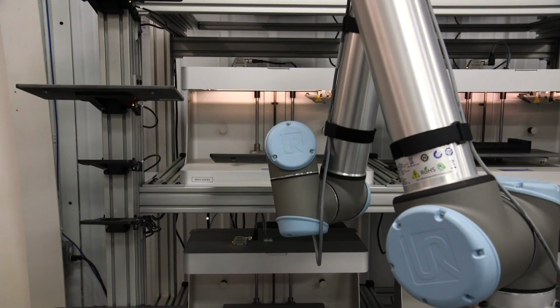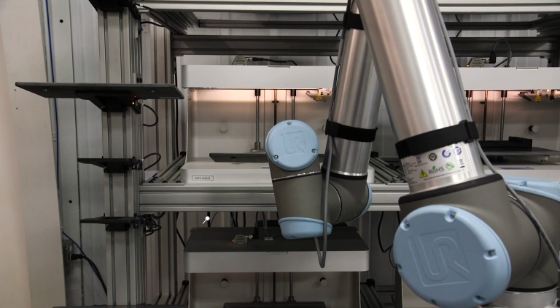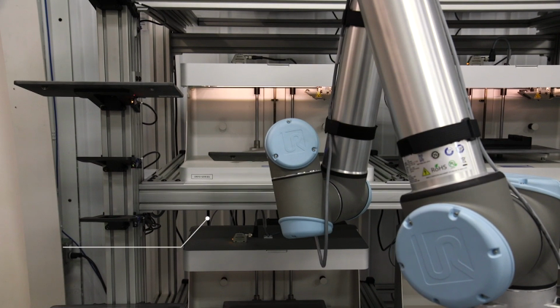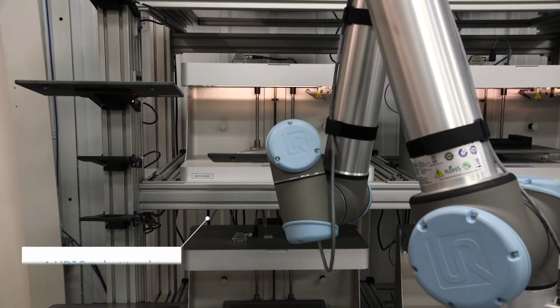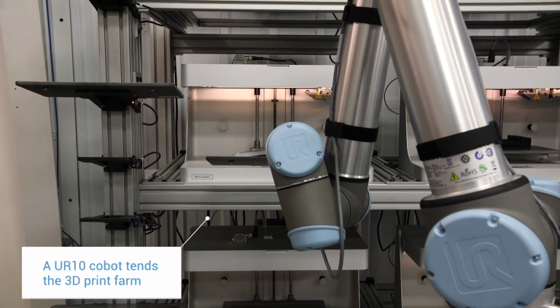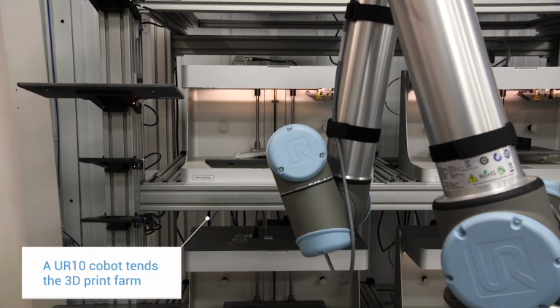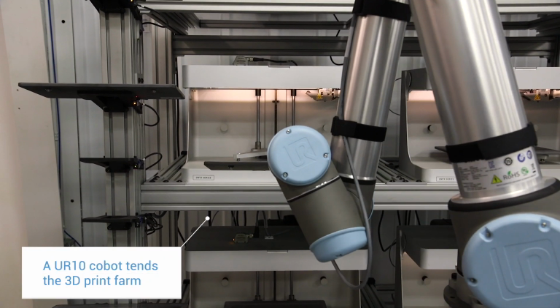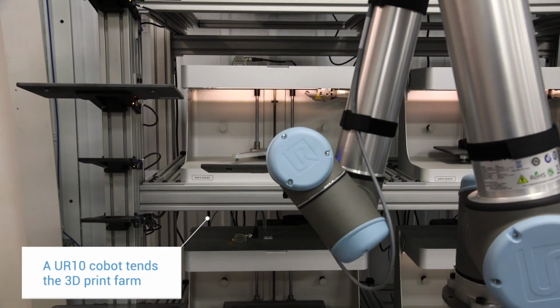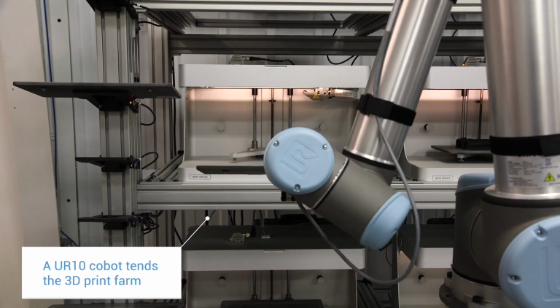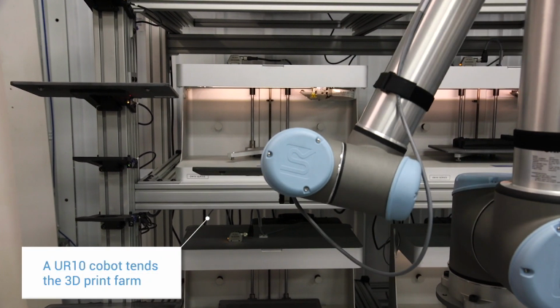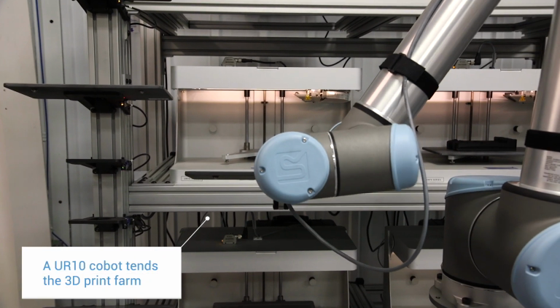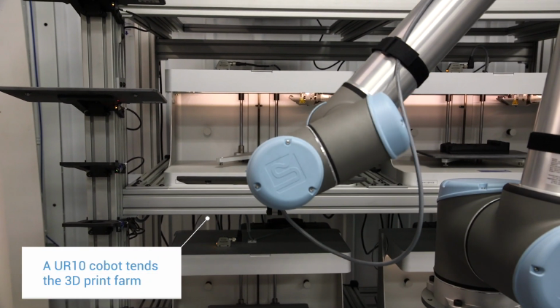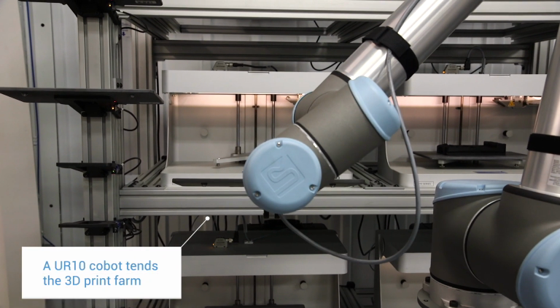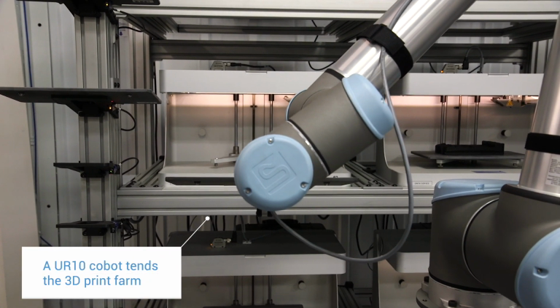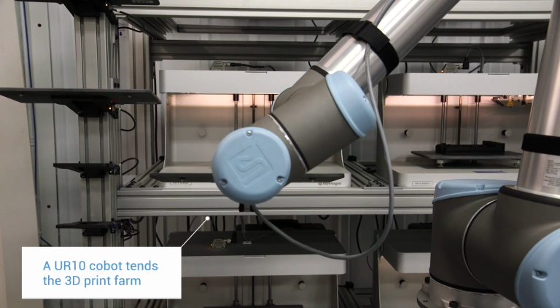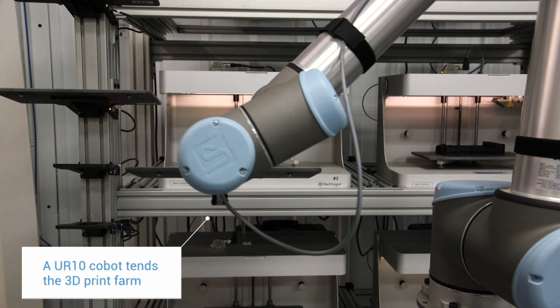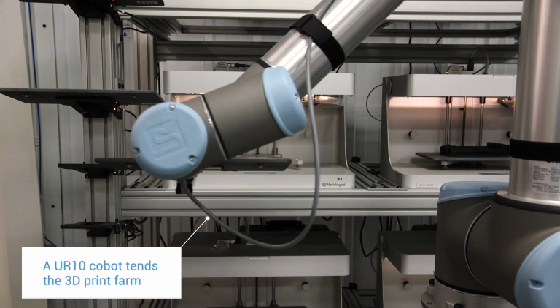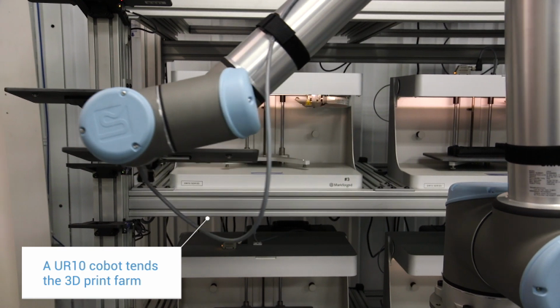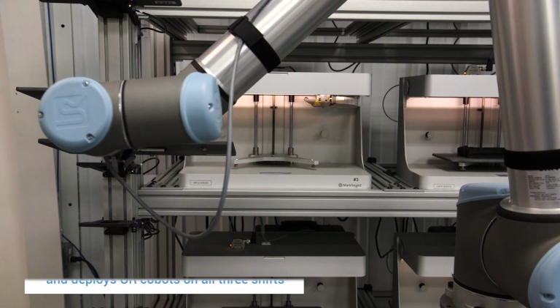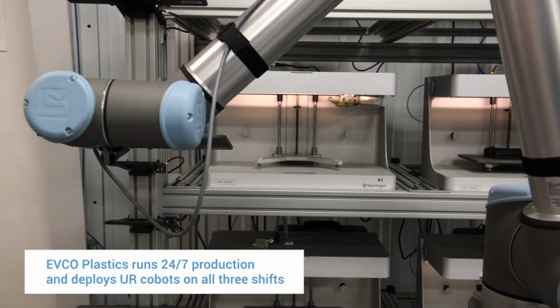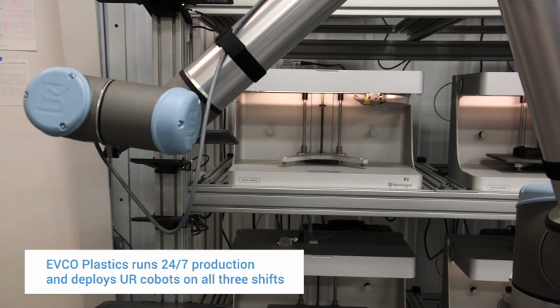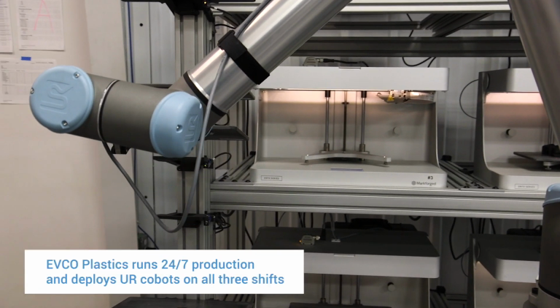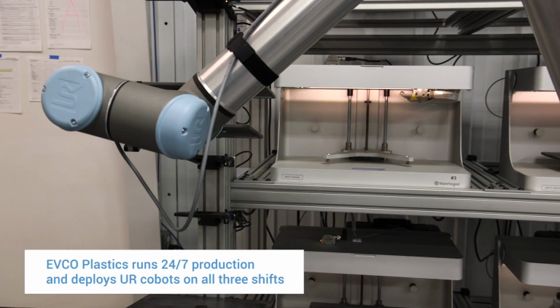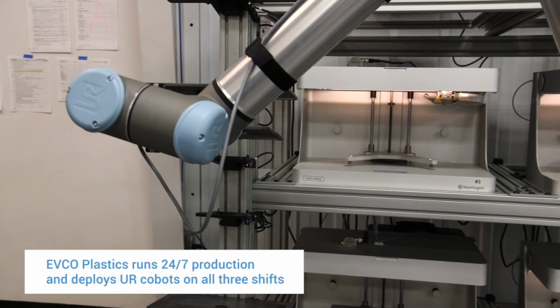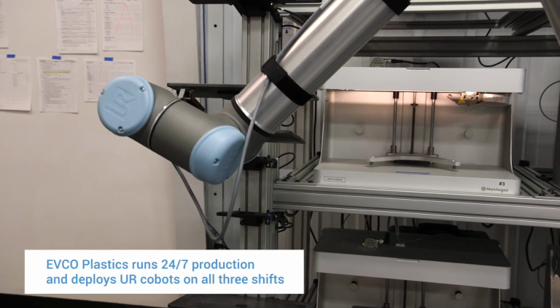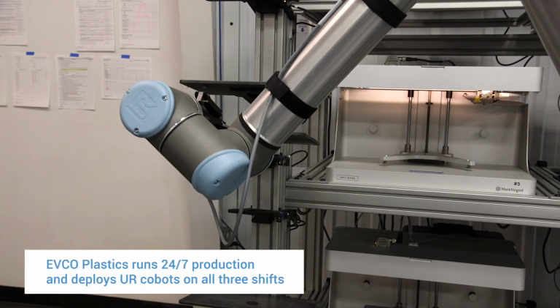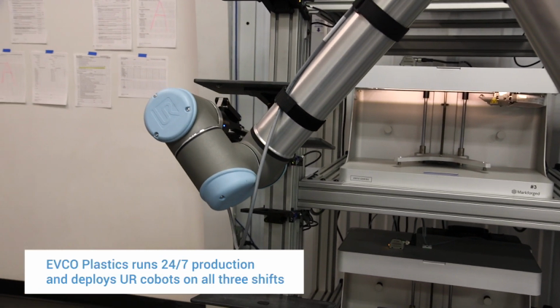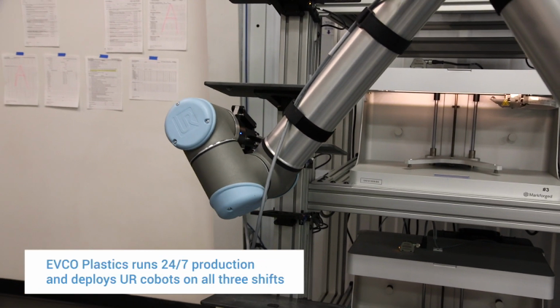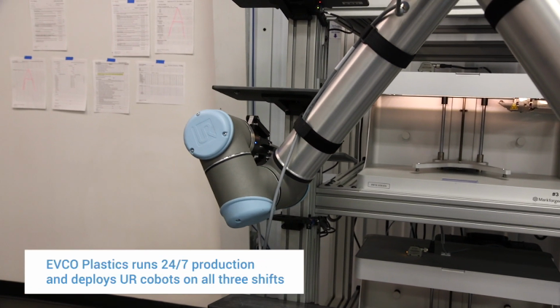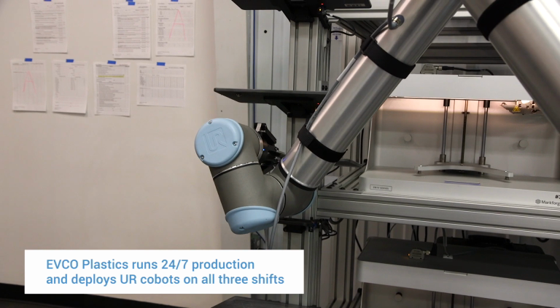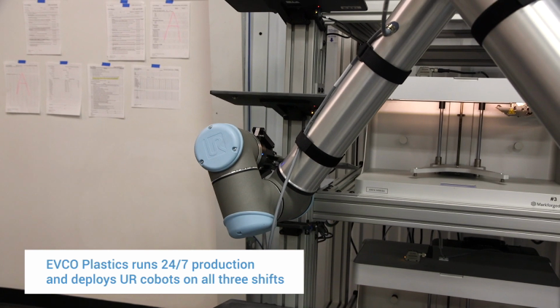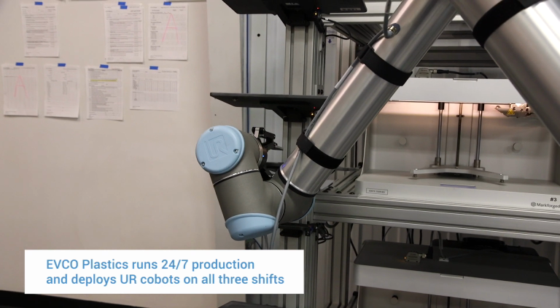One of our UR-10s is actually attending a 3D print farm. Using the UR-10 allows us to keep the operation running 24/7 without having designers or engineers walking back to clear the plates every time.